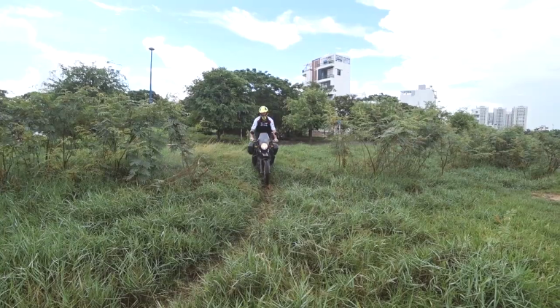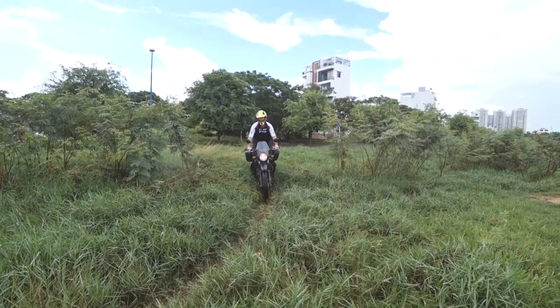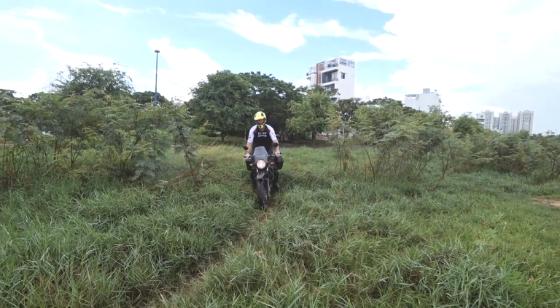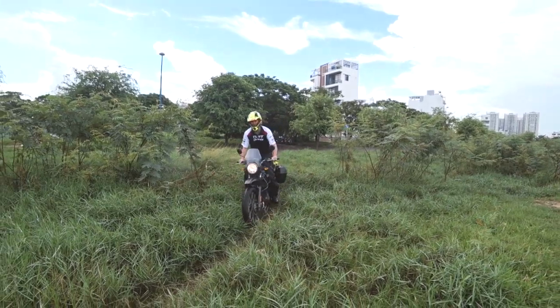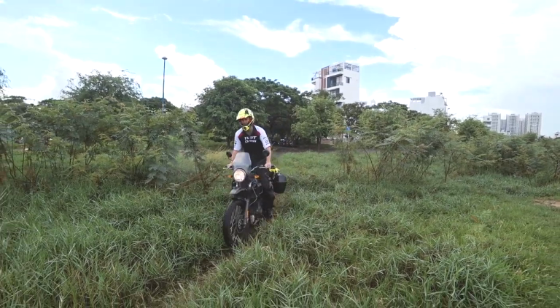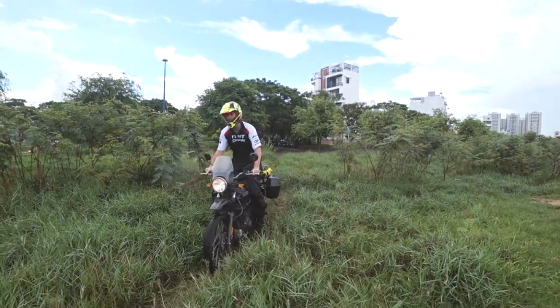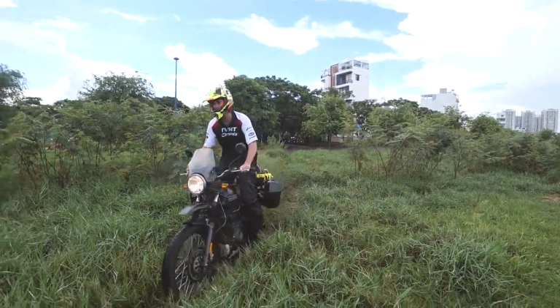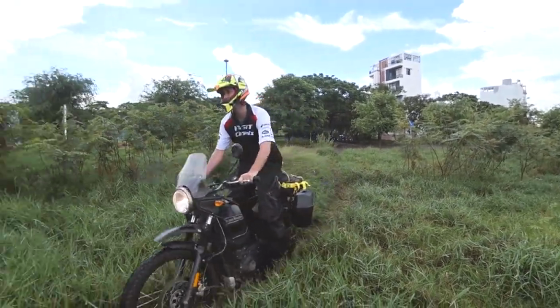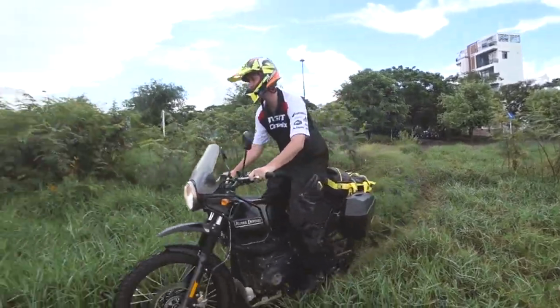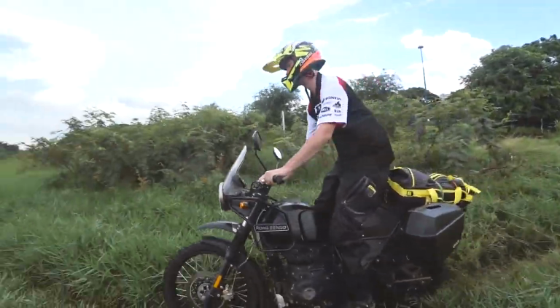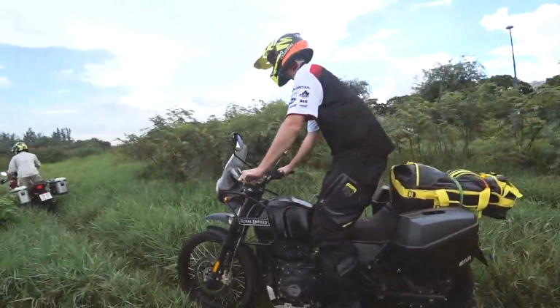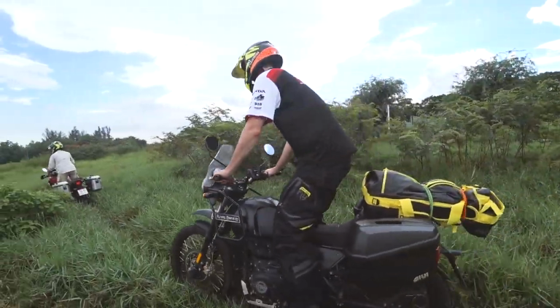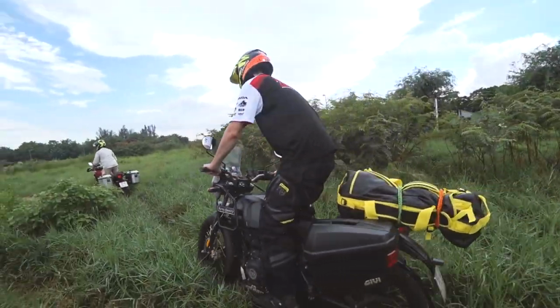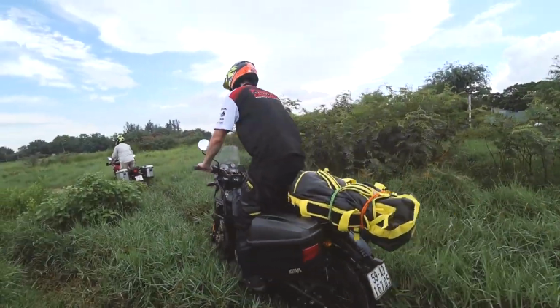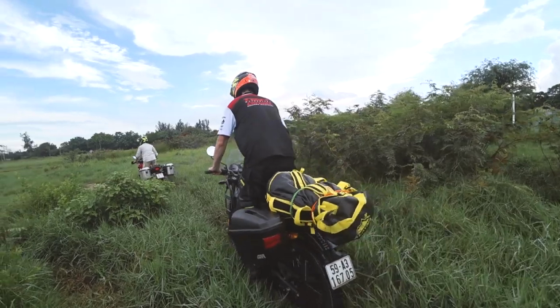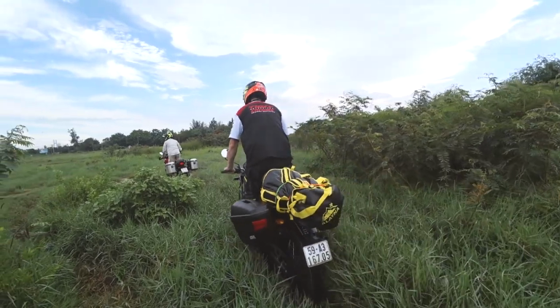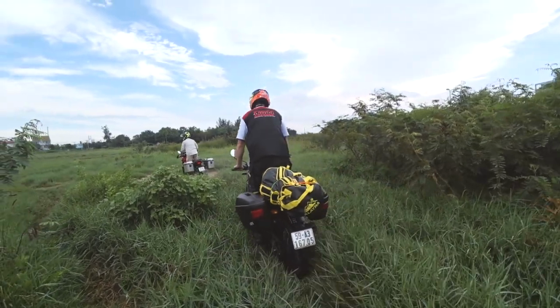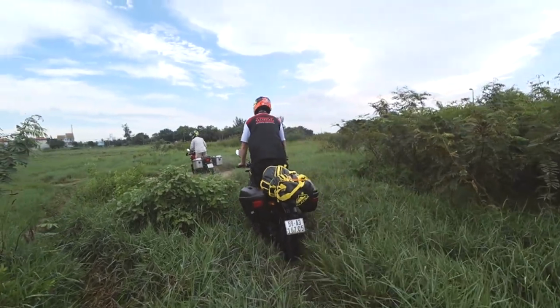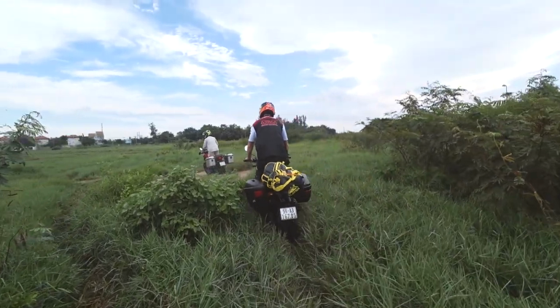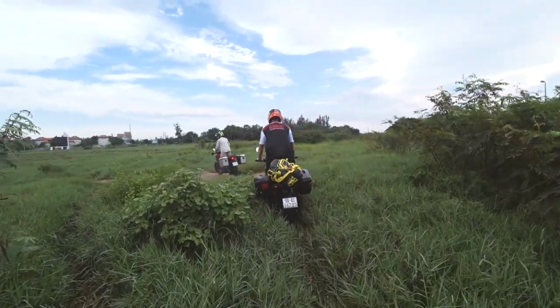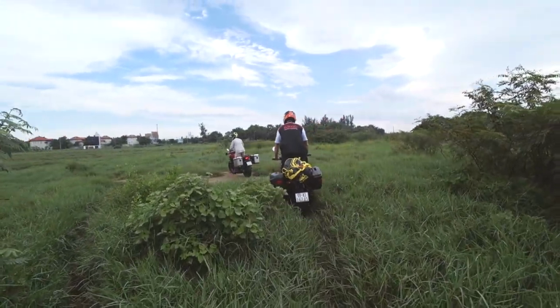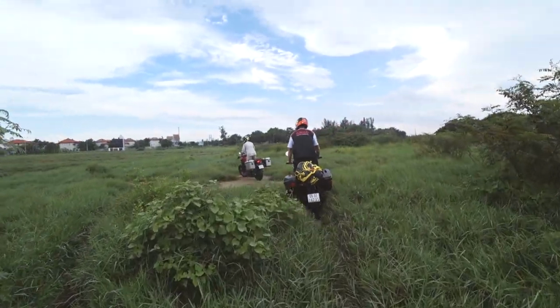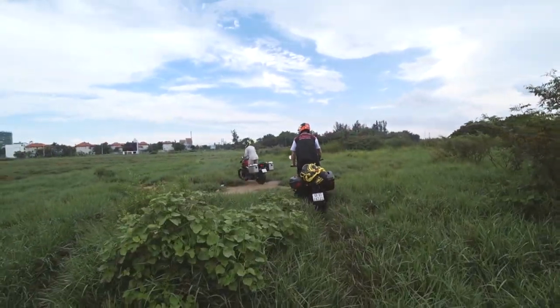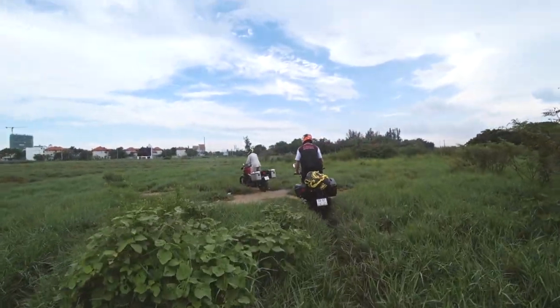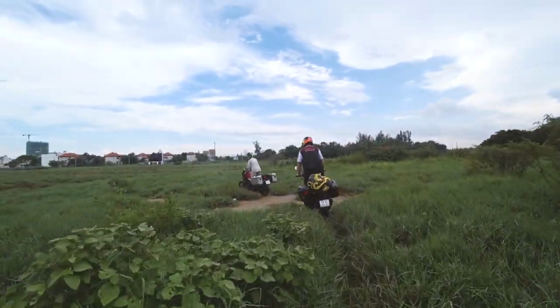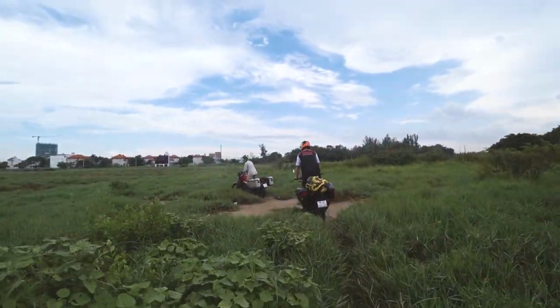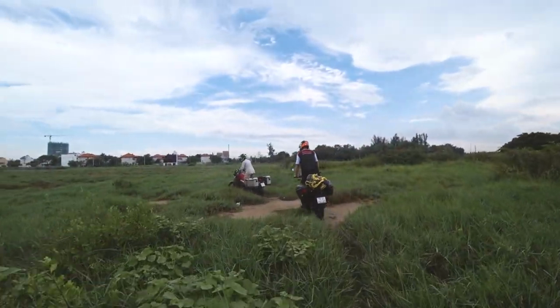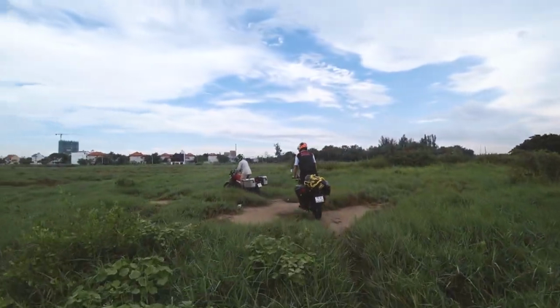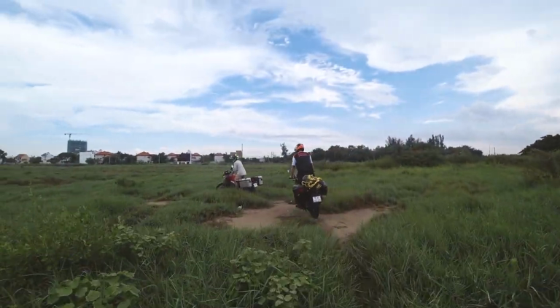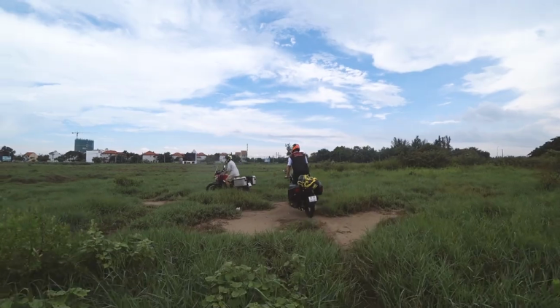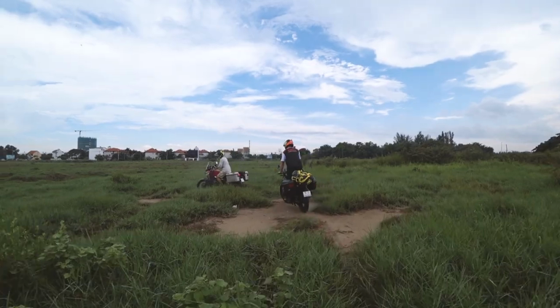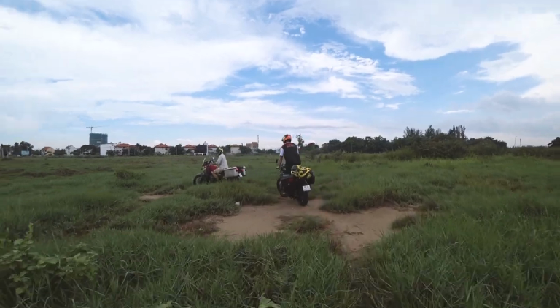This is awesome for Vietnam where you can just drive along the road, turn off onto a gravel track and experience some of the local culture. It really is very enjoyable on both surfaces.